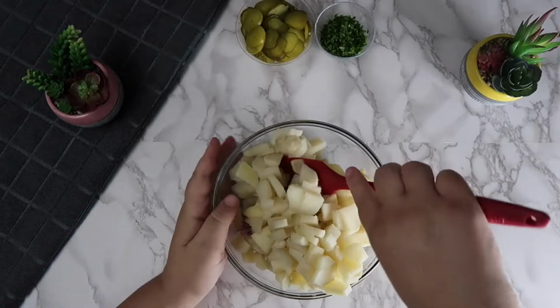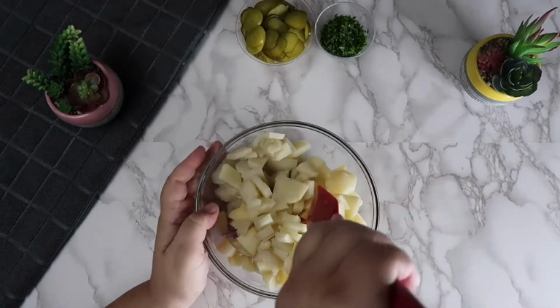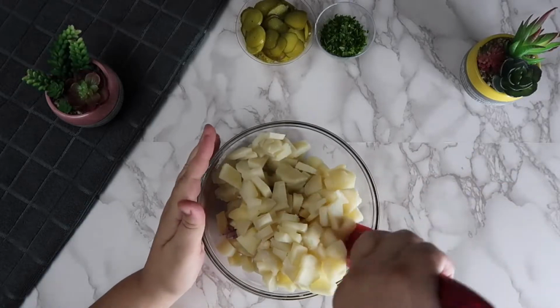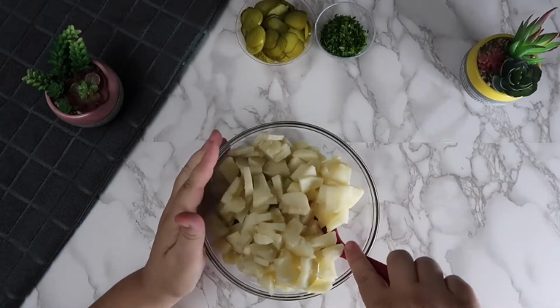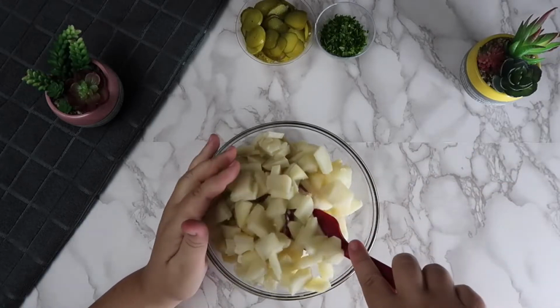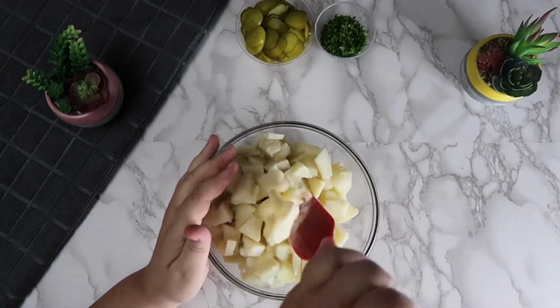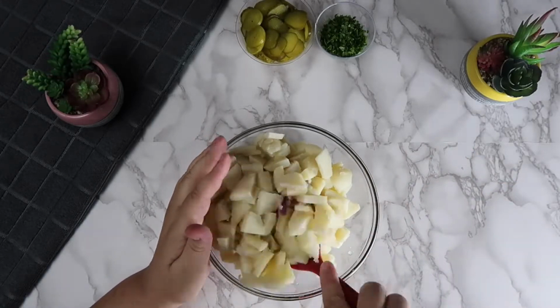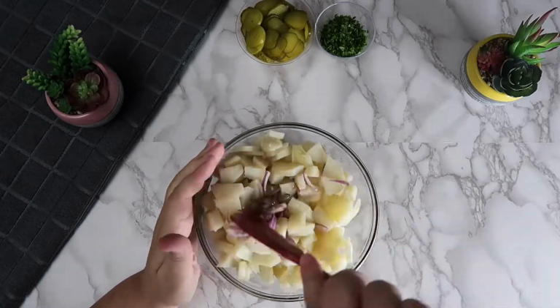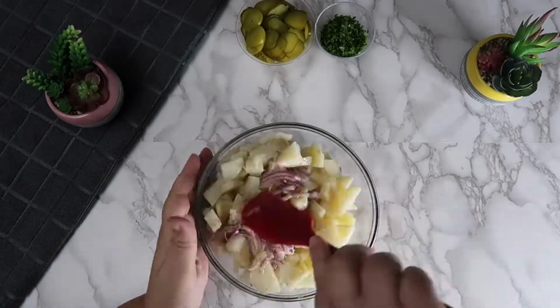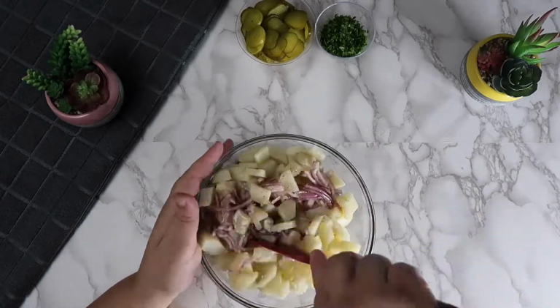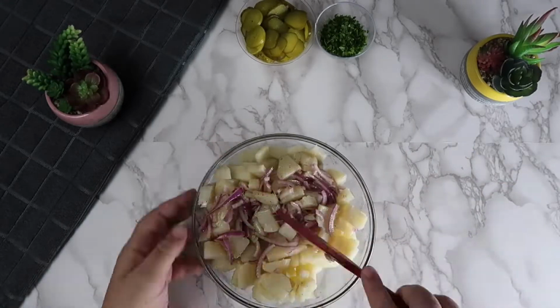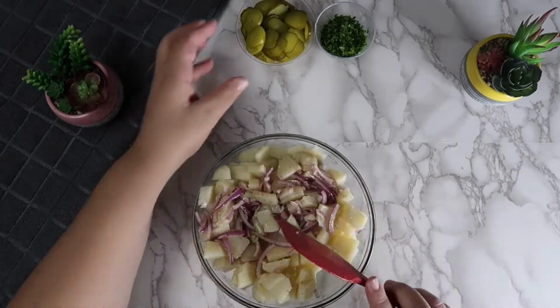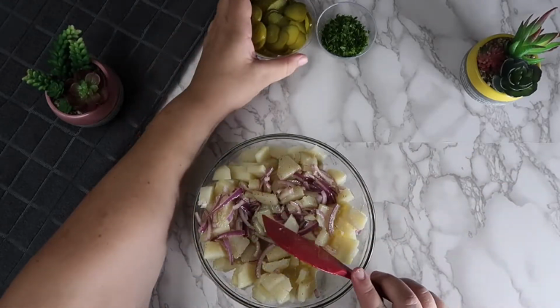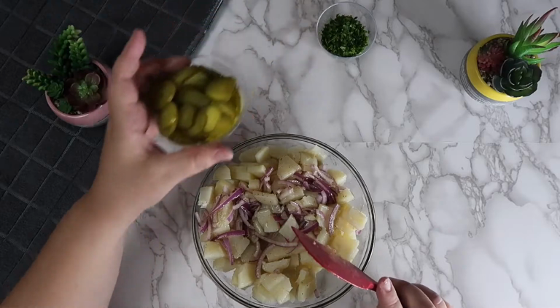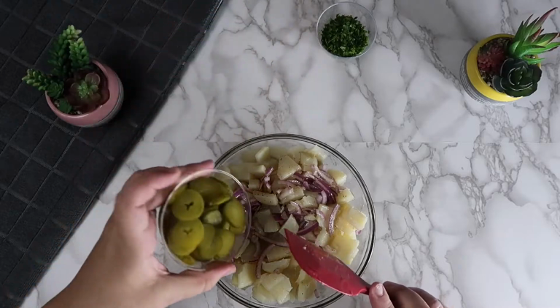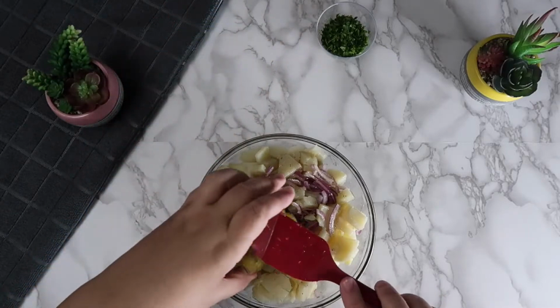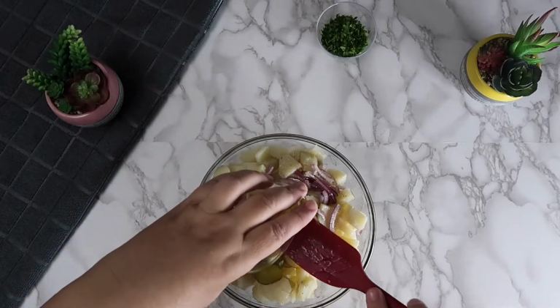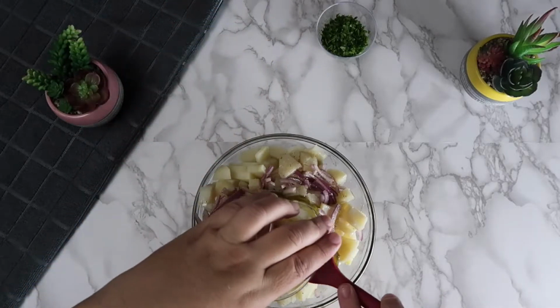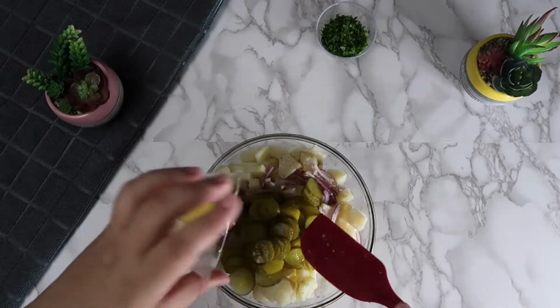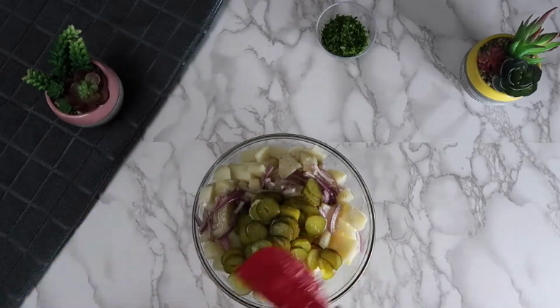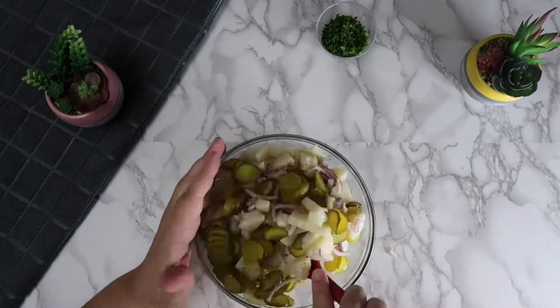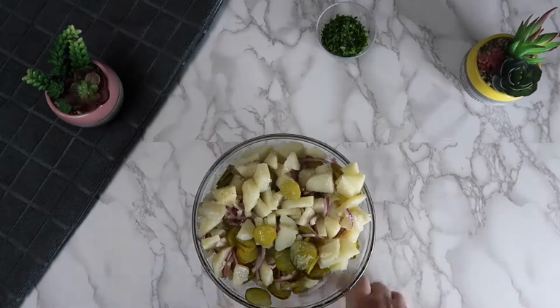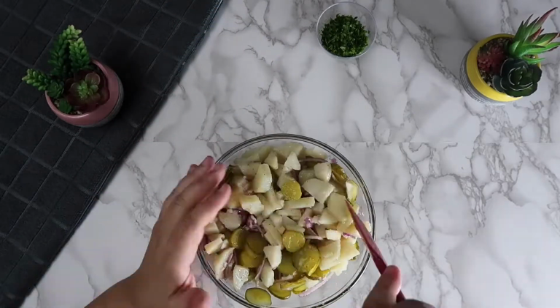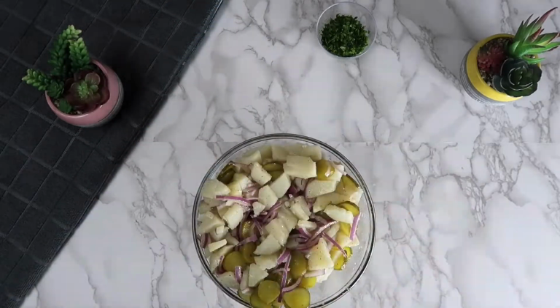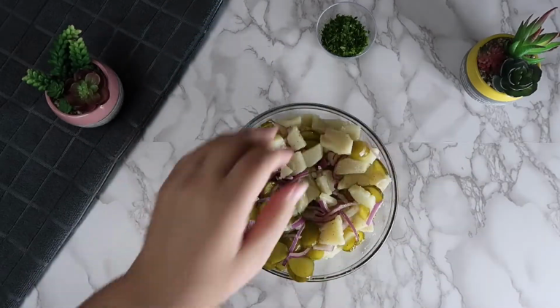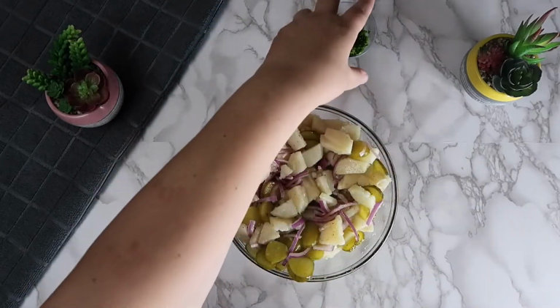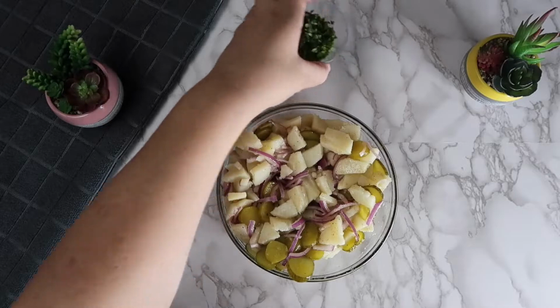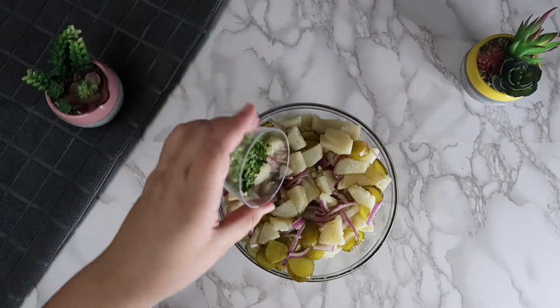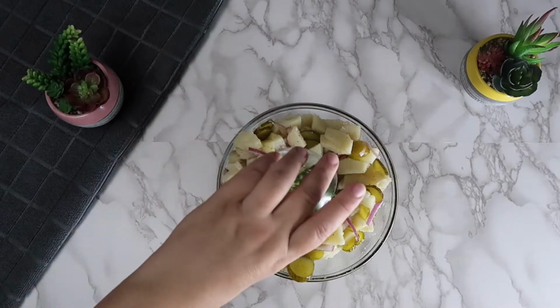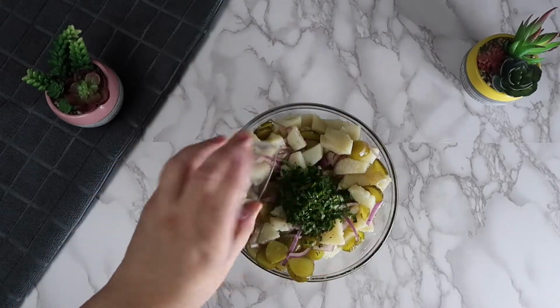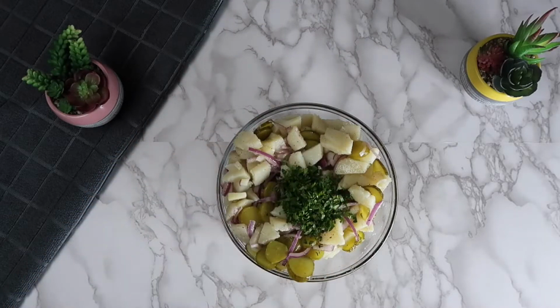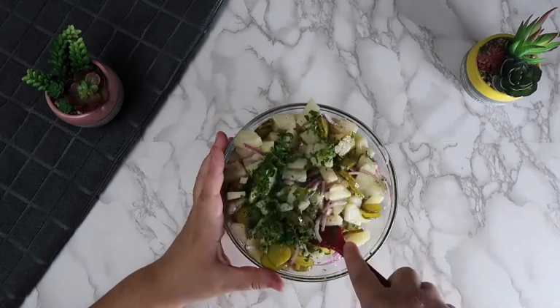Mix together completely. Add in the sliced pickles. Finally, add in the parsley and keep mixing.